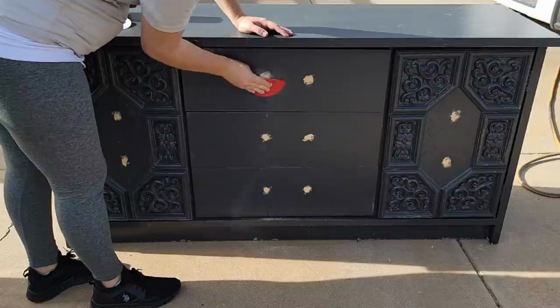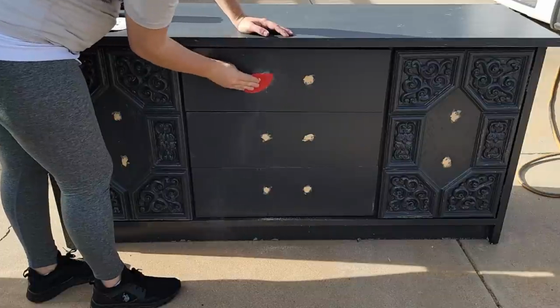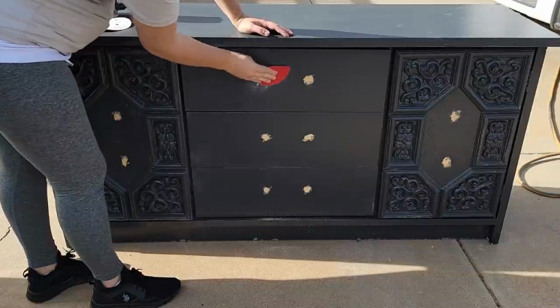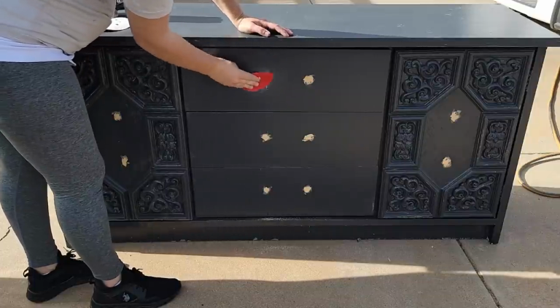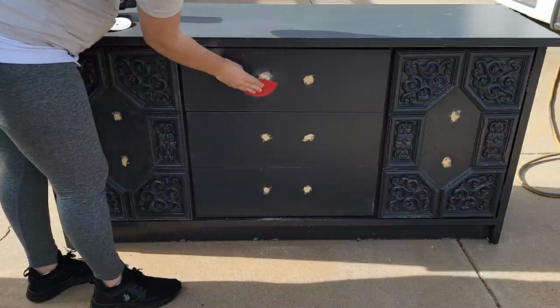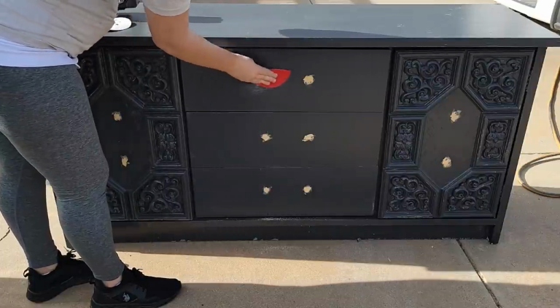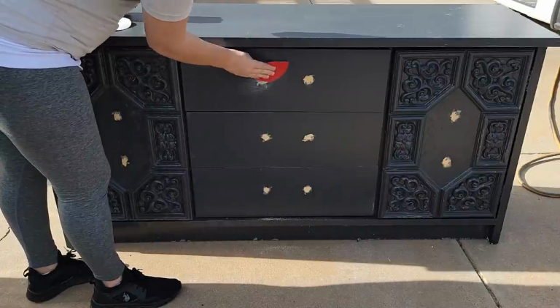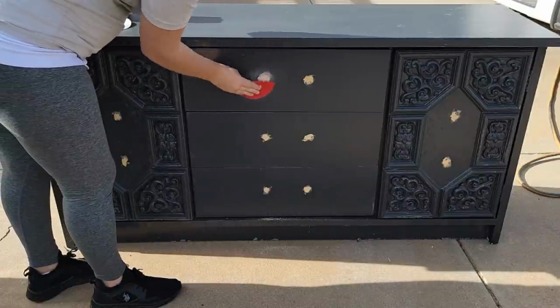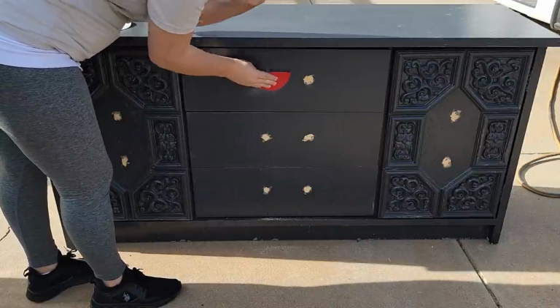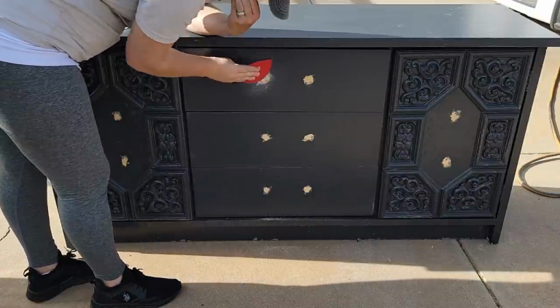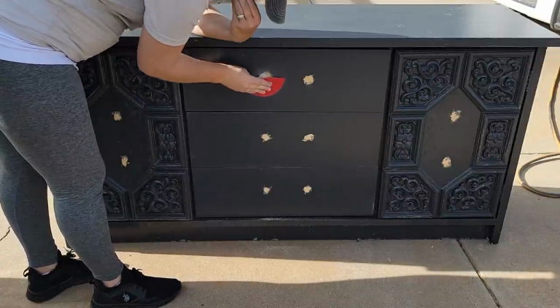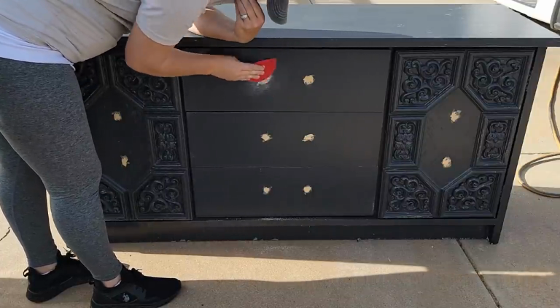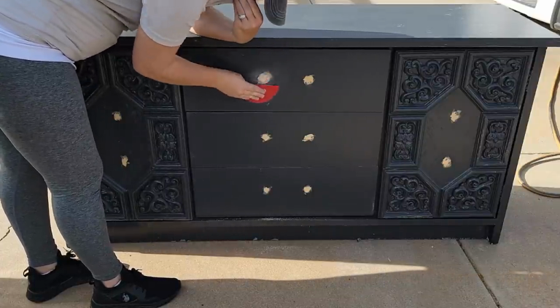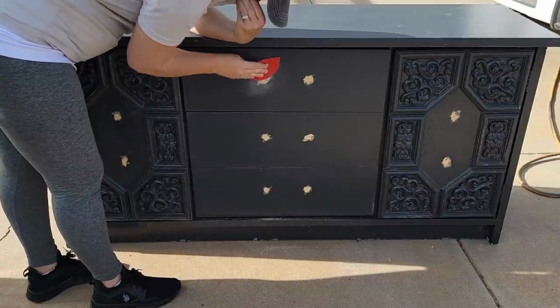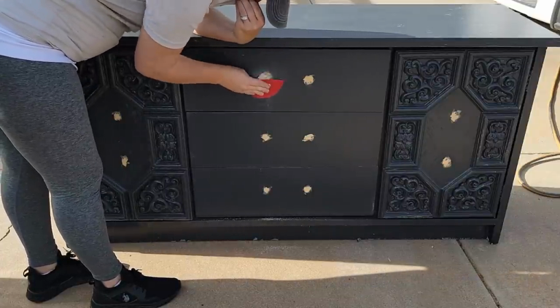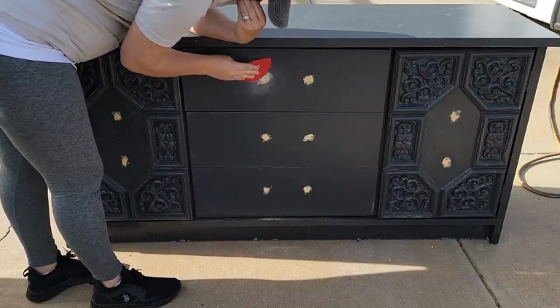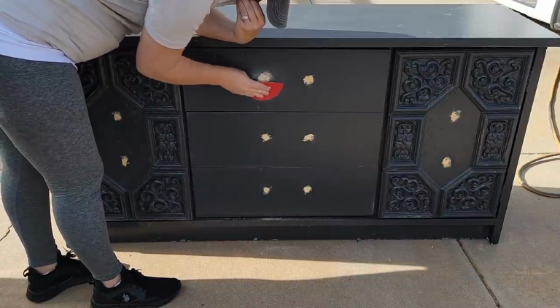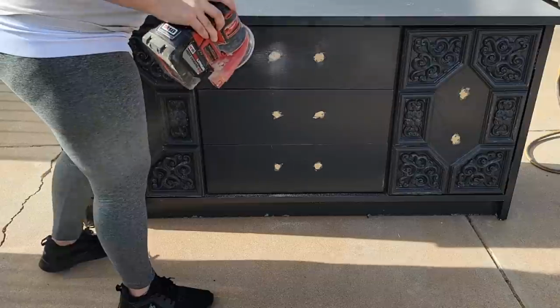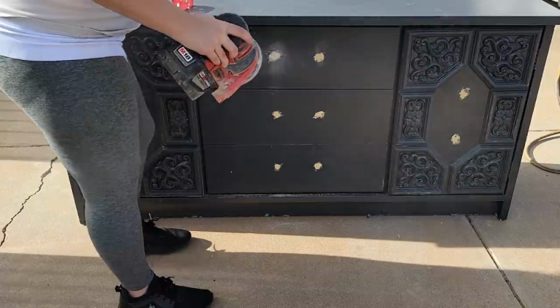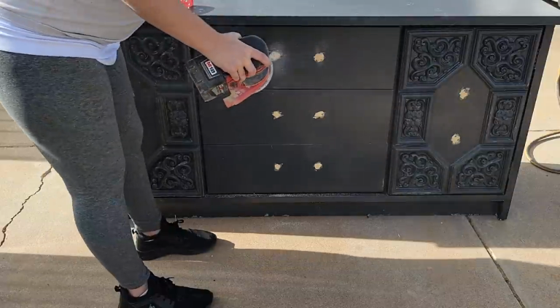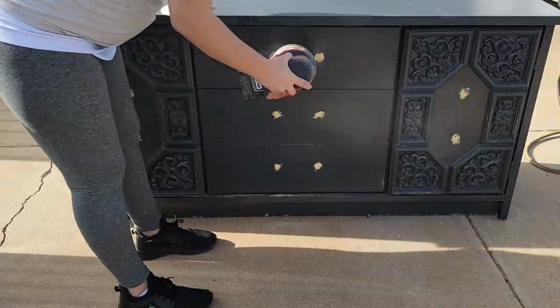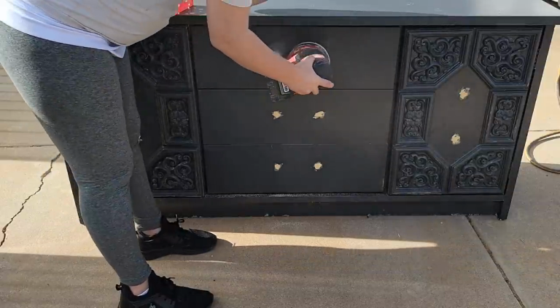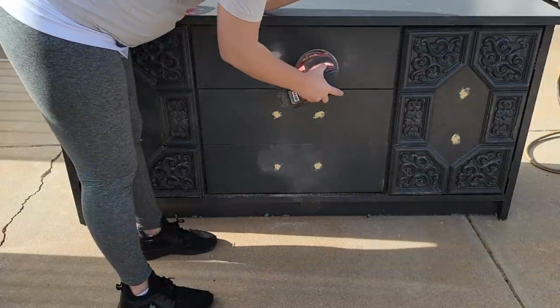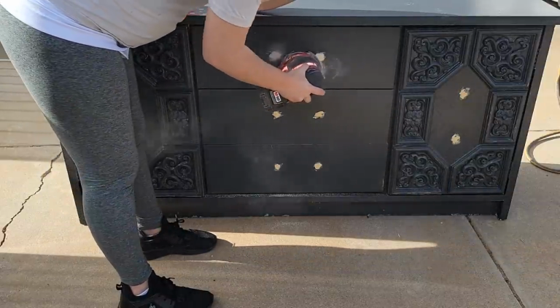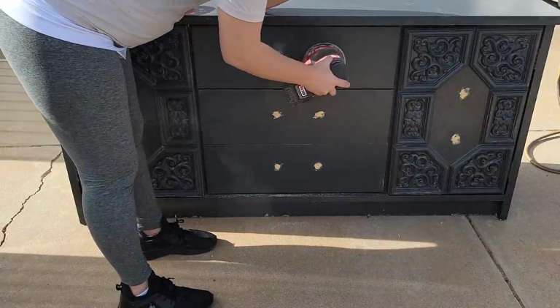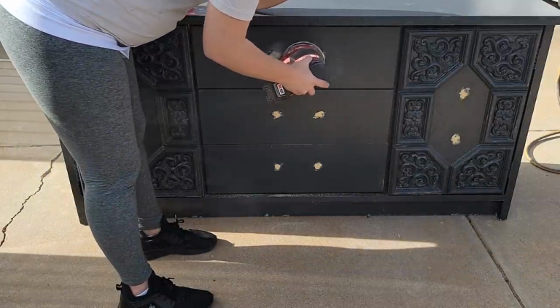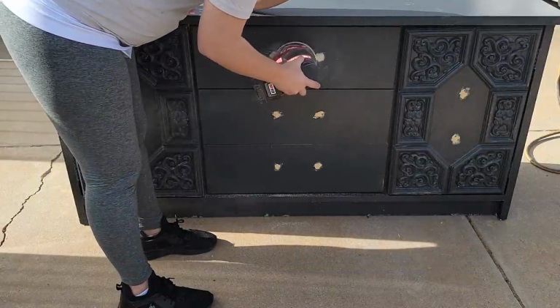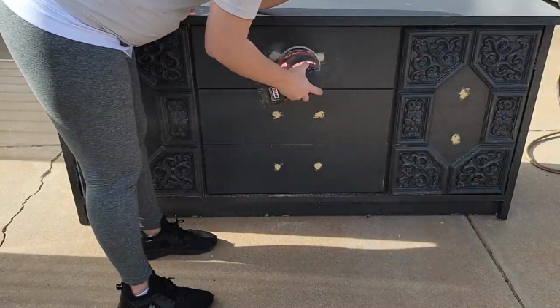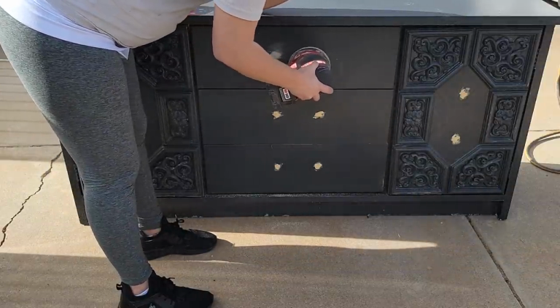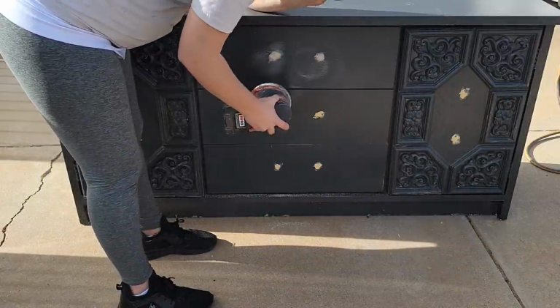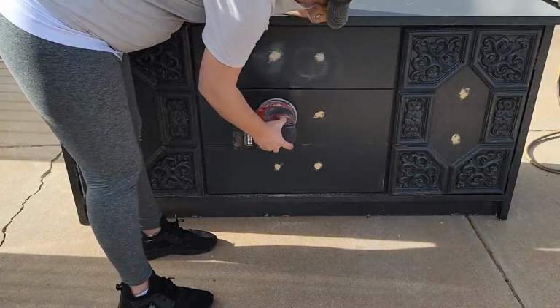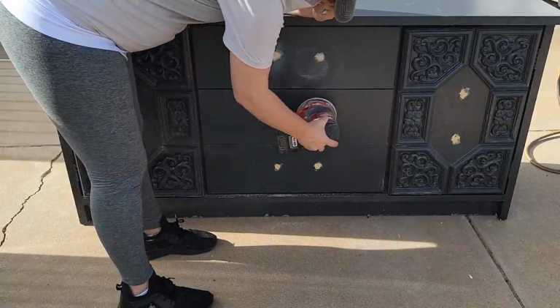Since it has turned tan now I'm going to go ahead and sand it. I tried hand sanding it first but that was taking a little too long, so then I pulled out the muscle — I got my orbital sander and sanded the whole piece up really quickly.